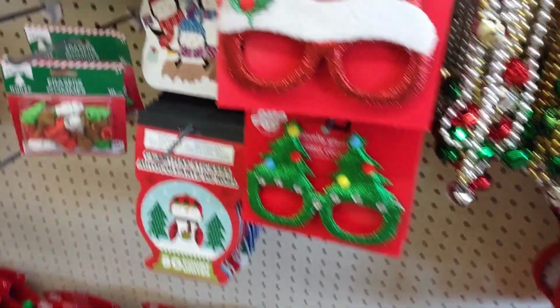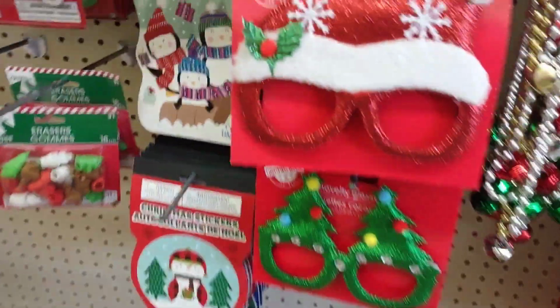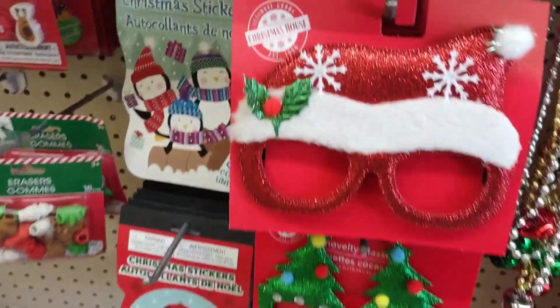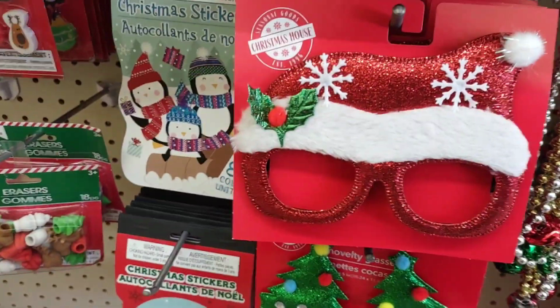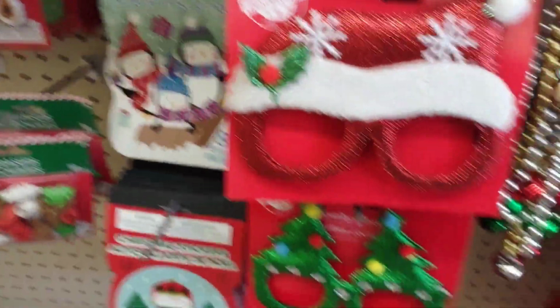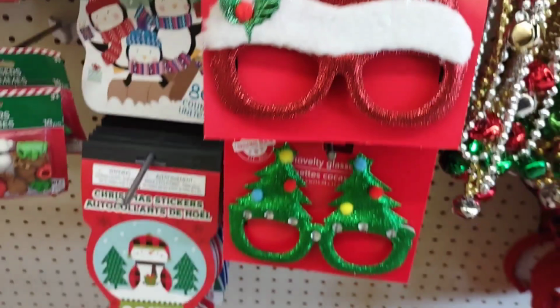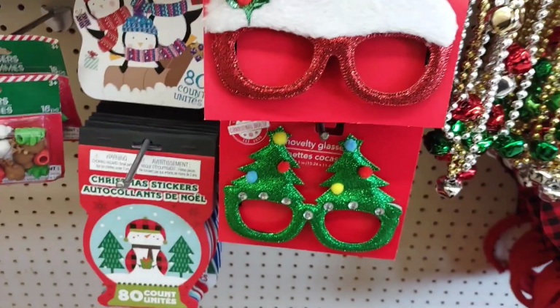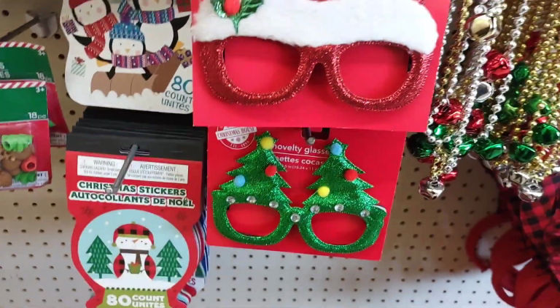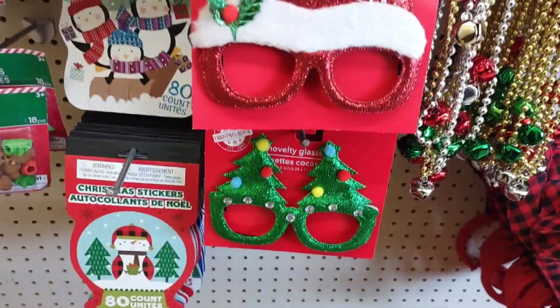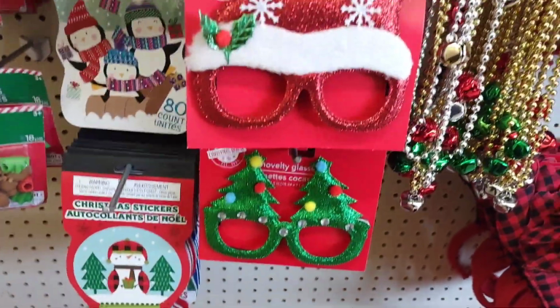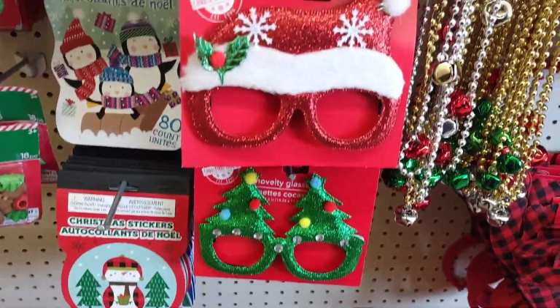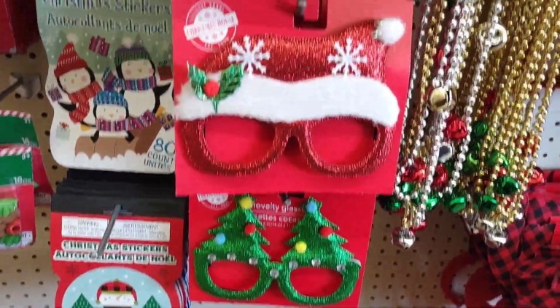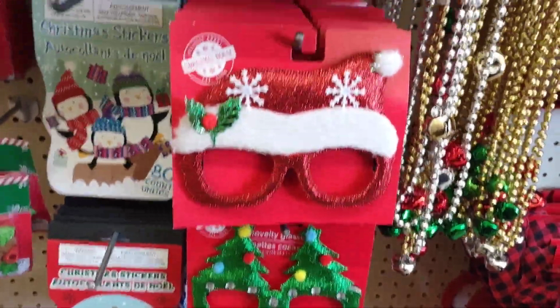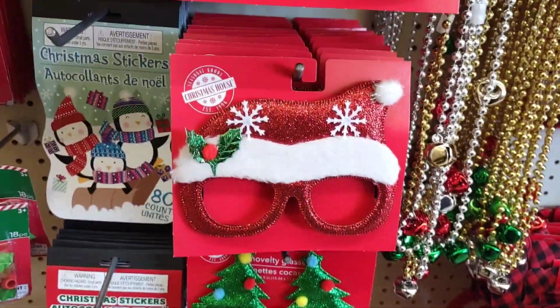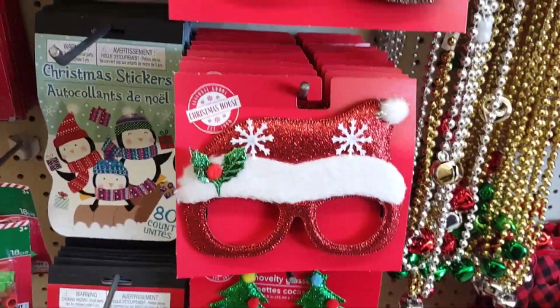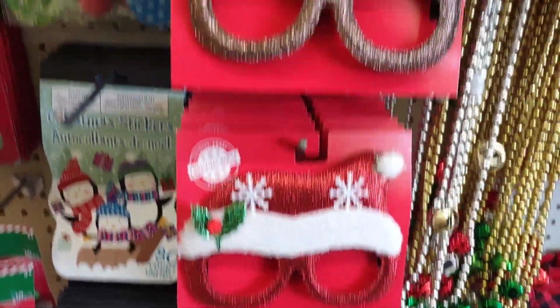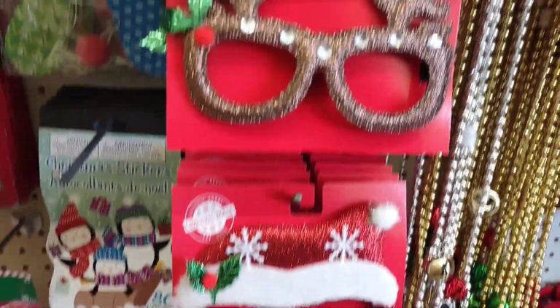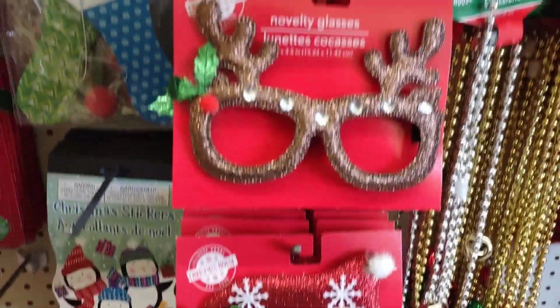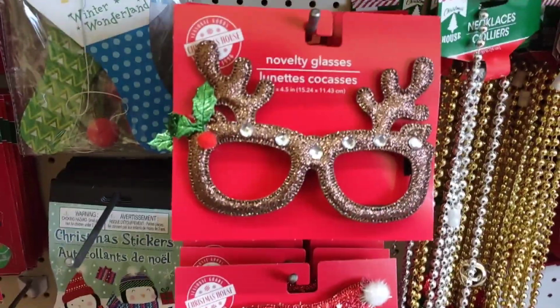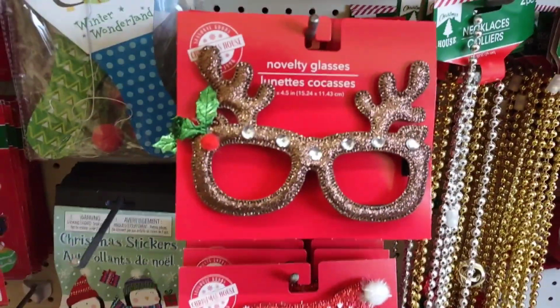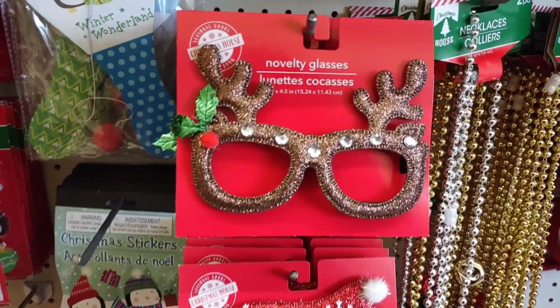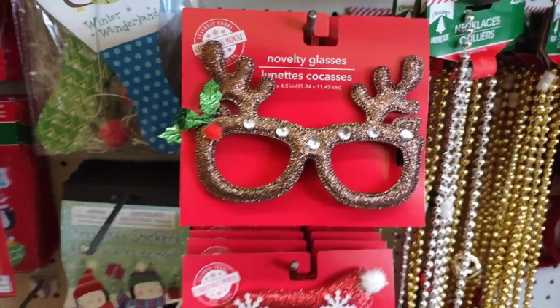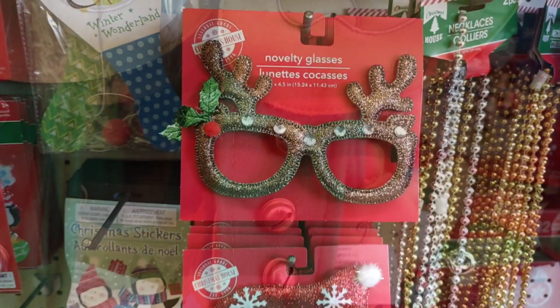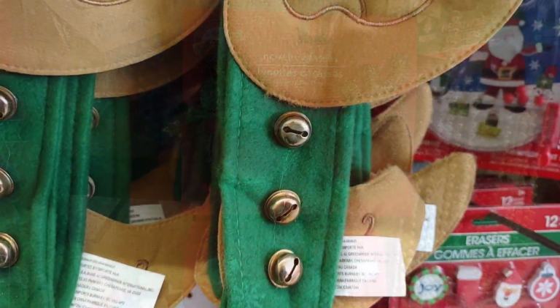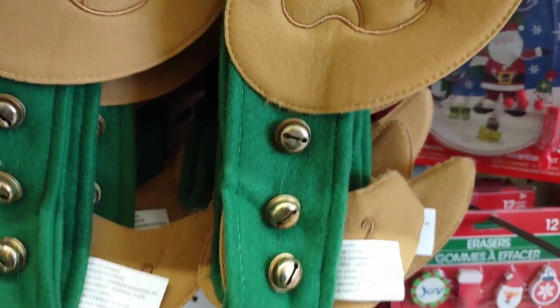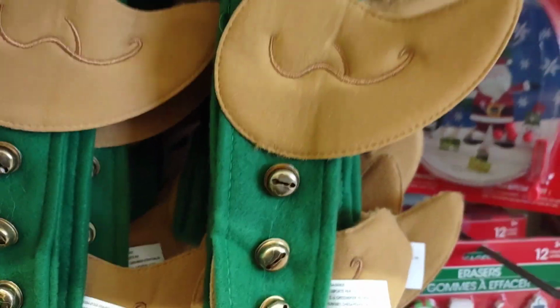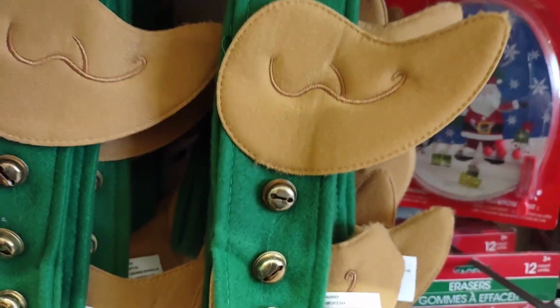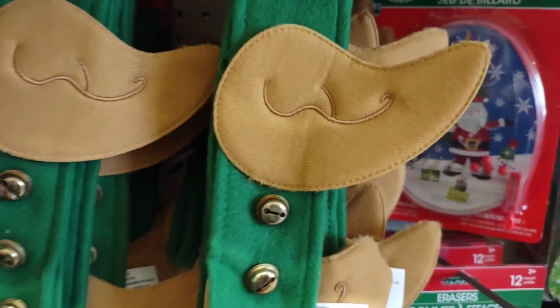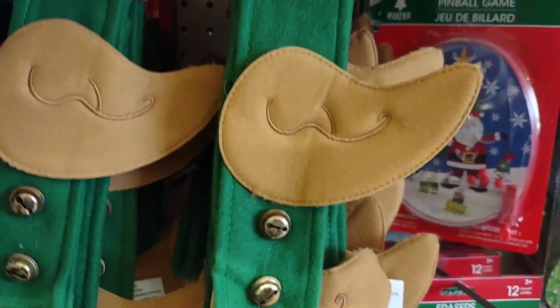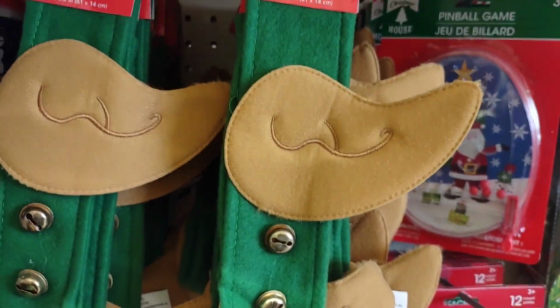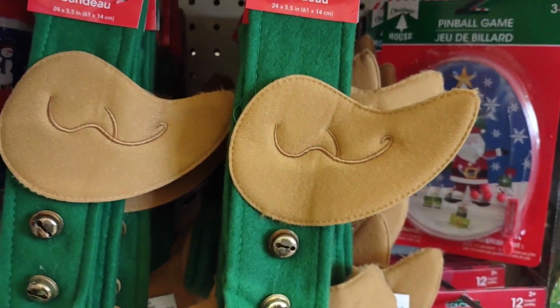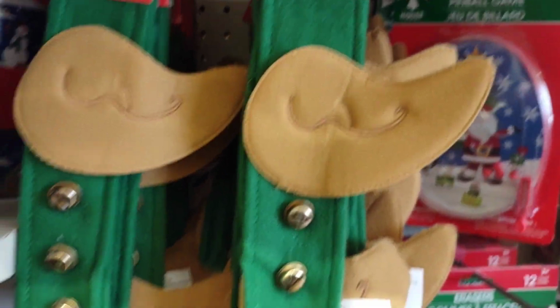And I love these glasses — they've got trees, a Santa hat, and deer ears. Here is an elf head wrap, that is so adorable.